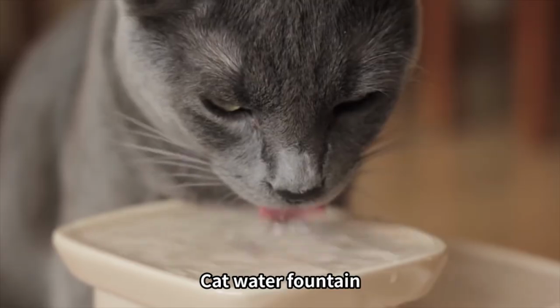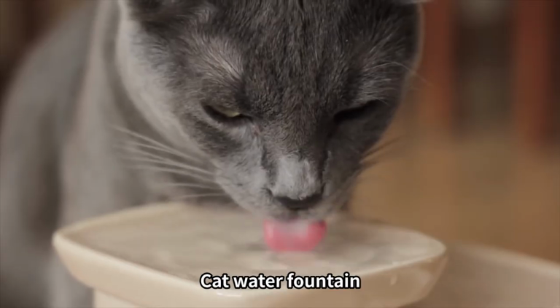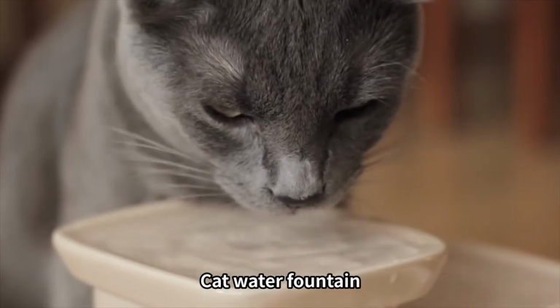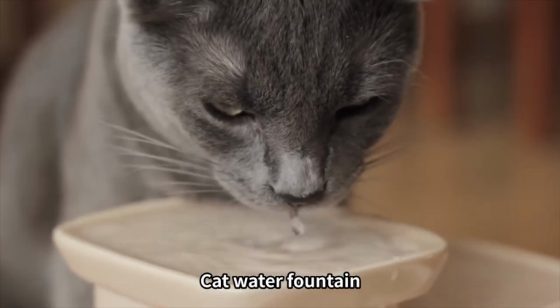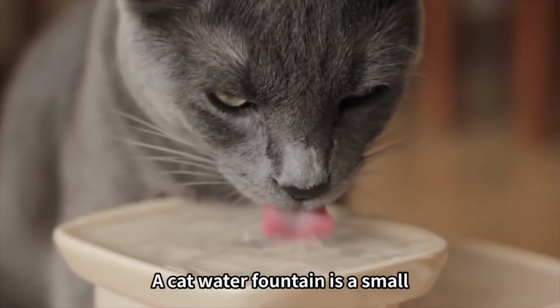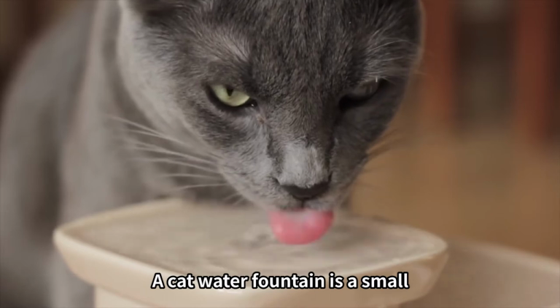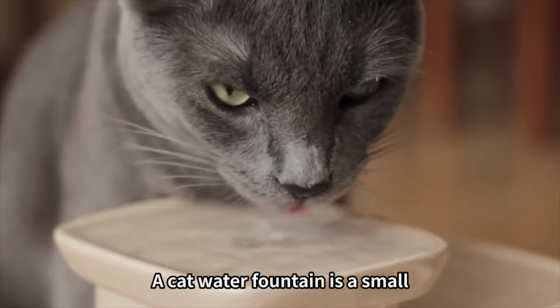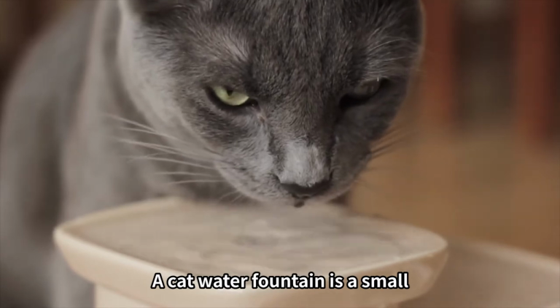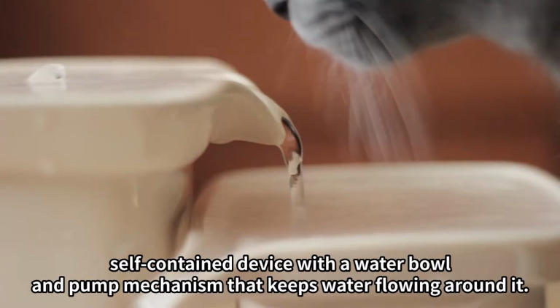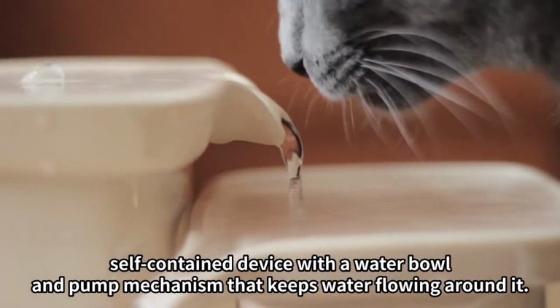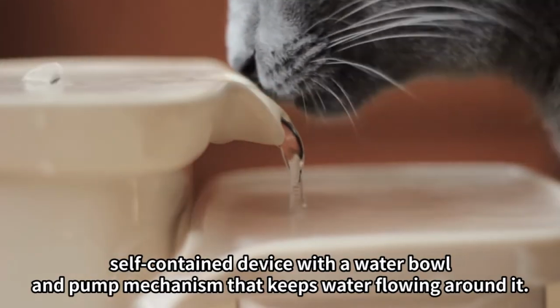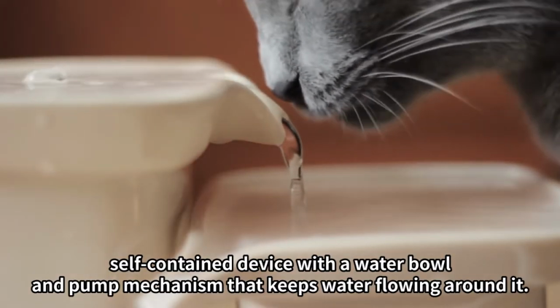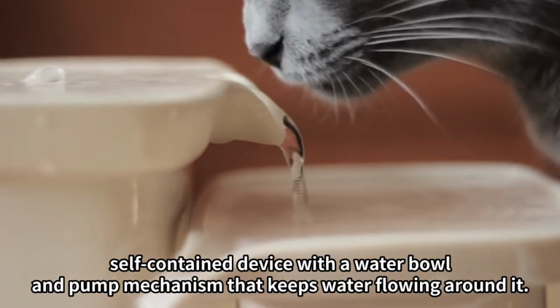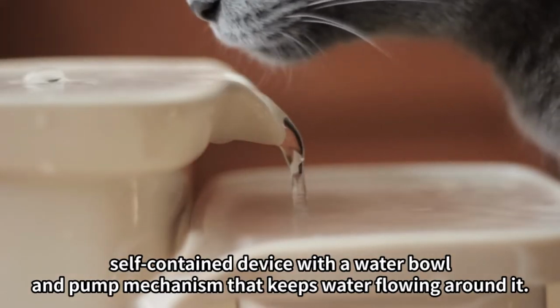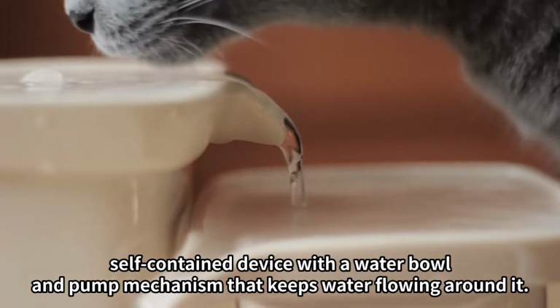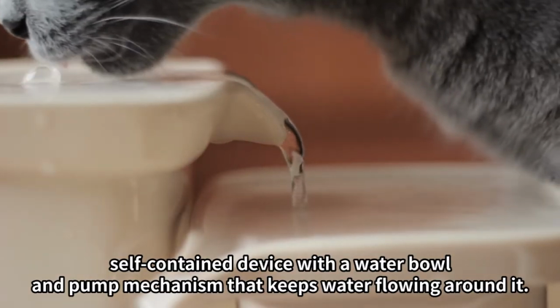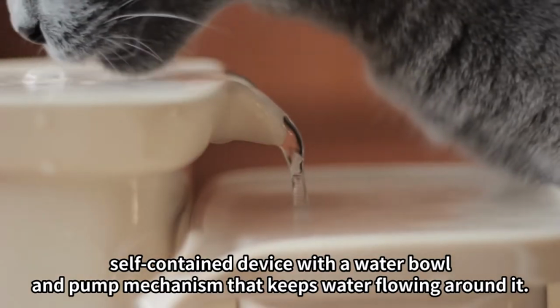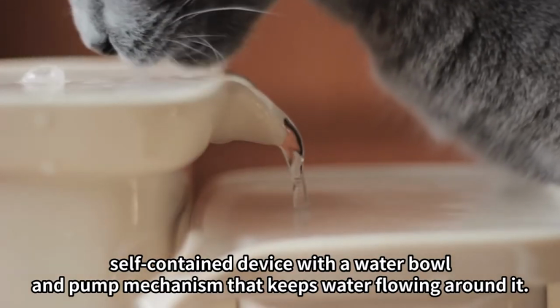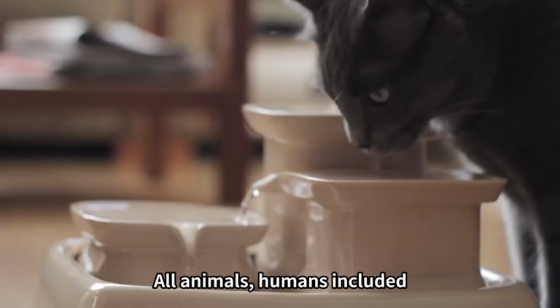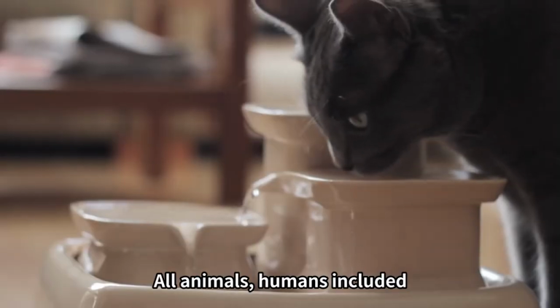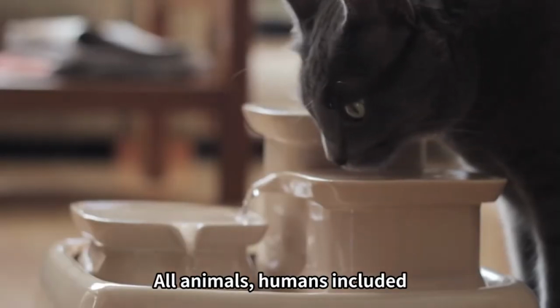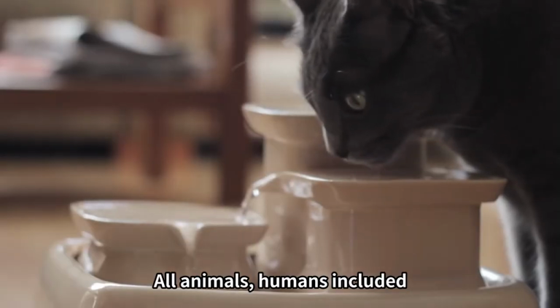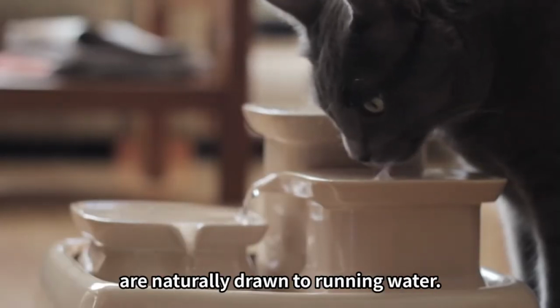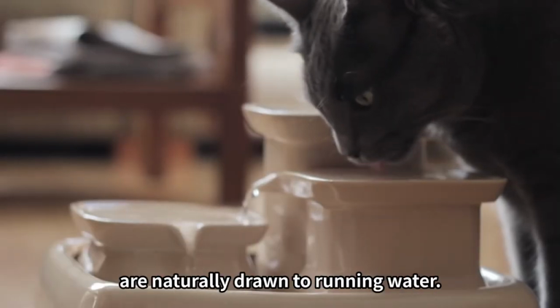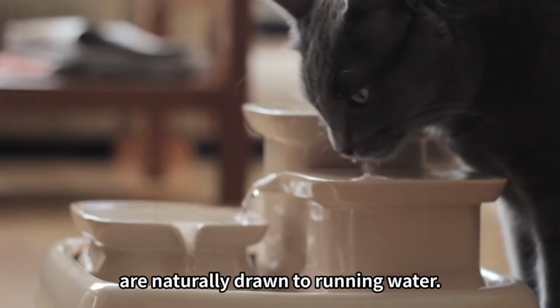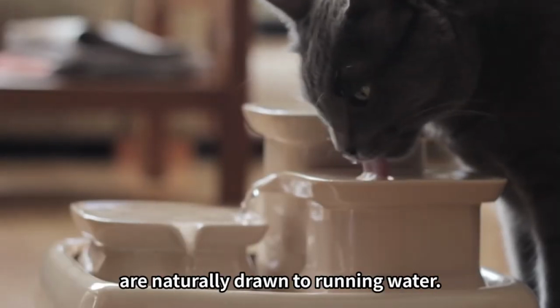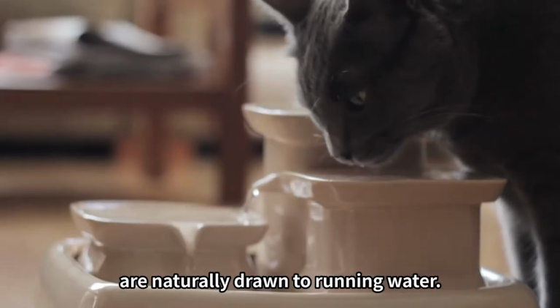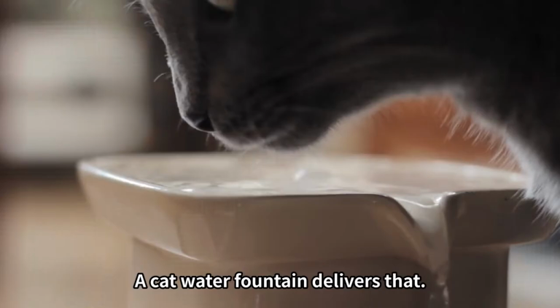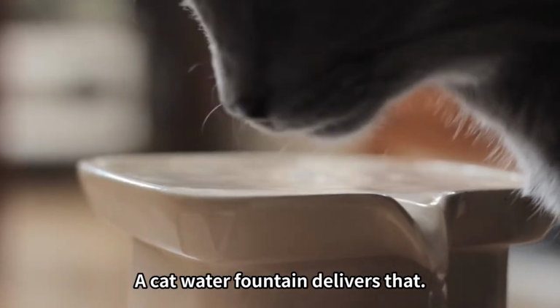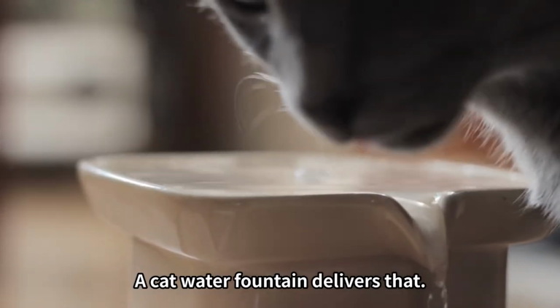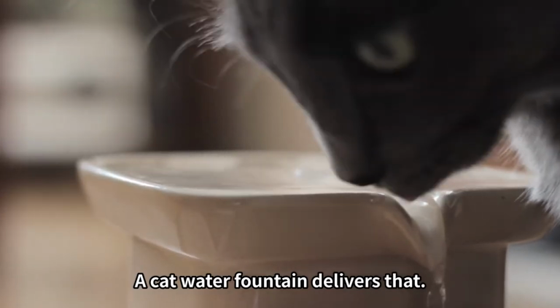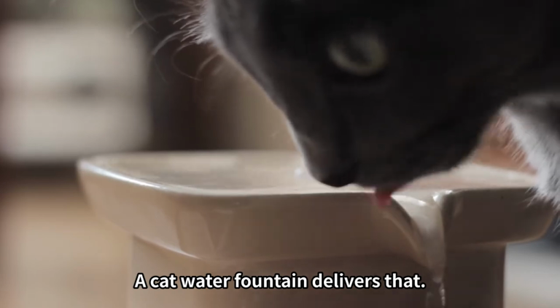Cat water fountain. A cat water fountain is a small, self-contained device with a water bowl and pump mechanism that keeps water flowing around it. All animals, humans included, are naturally drawn to running water, and a cat water fountain delivers that.